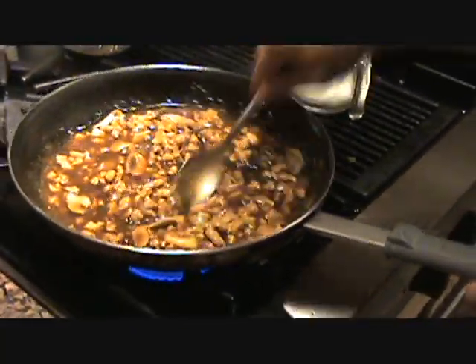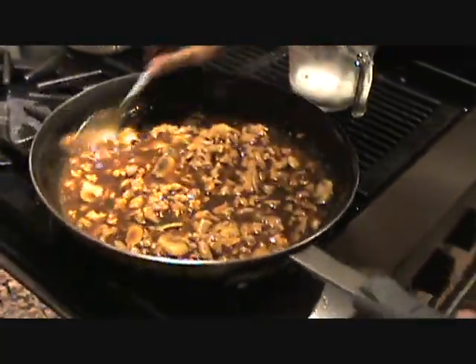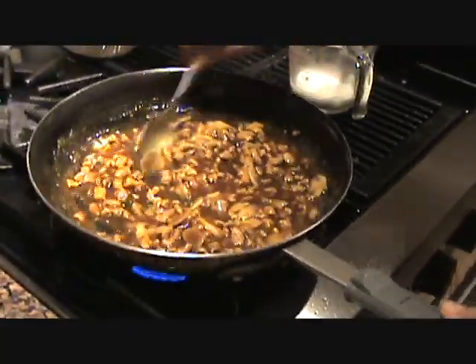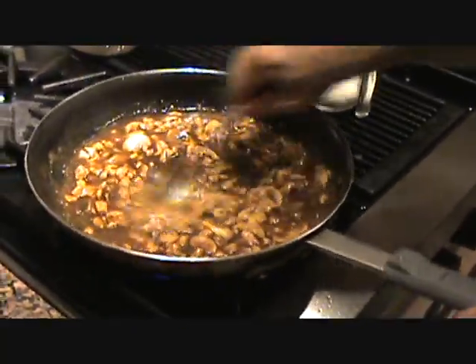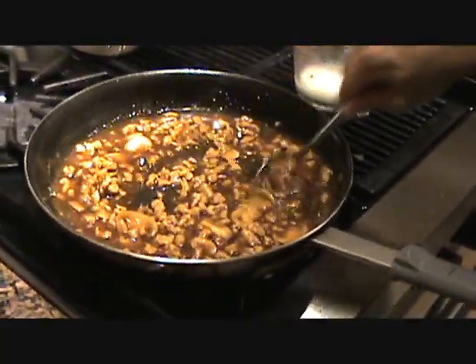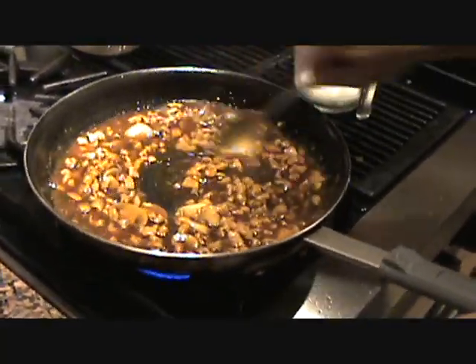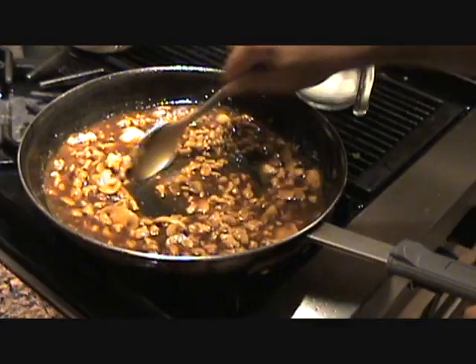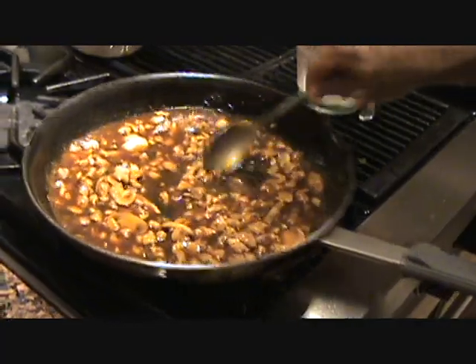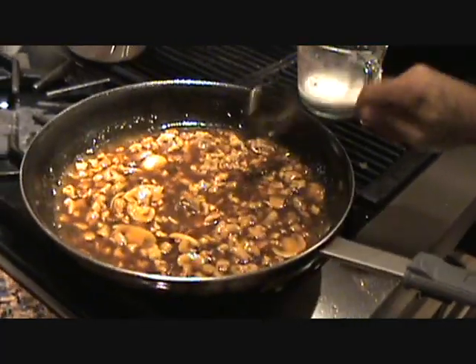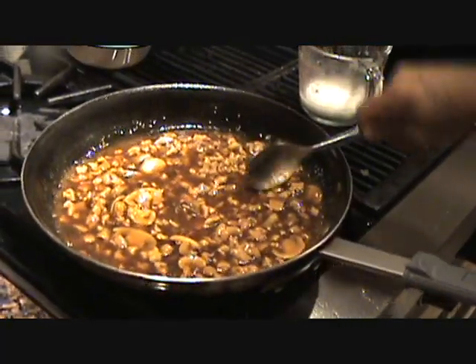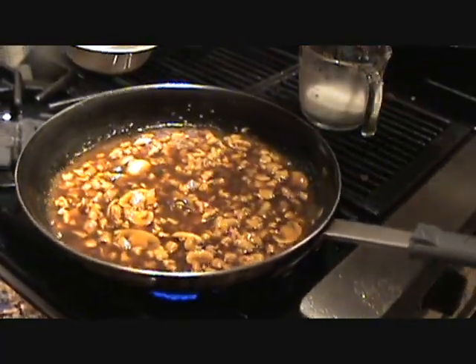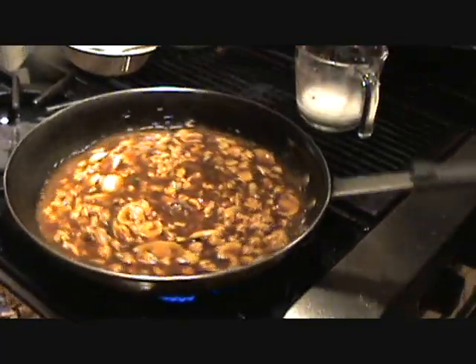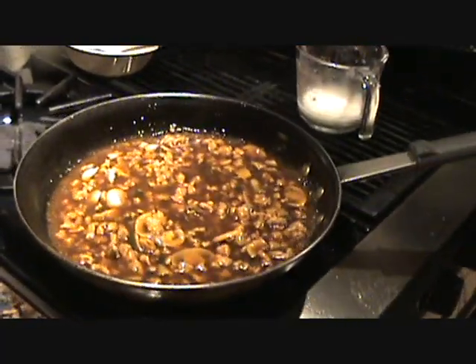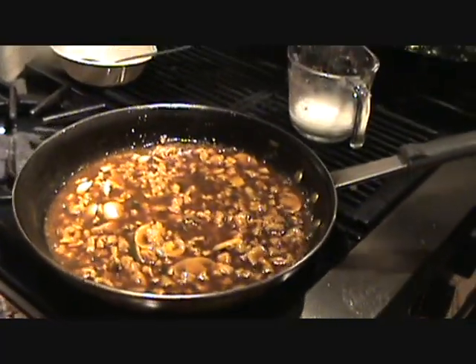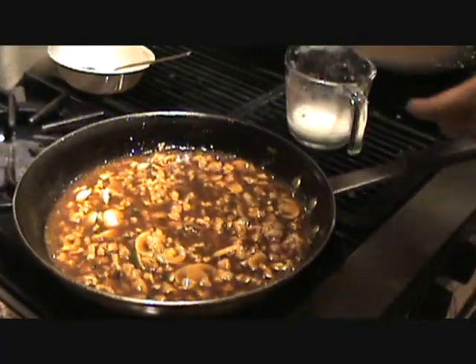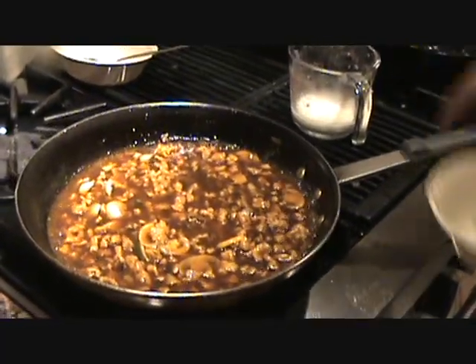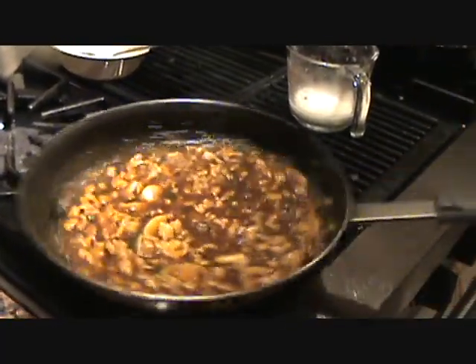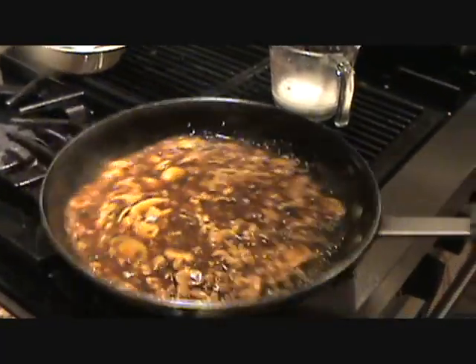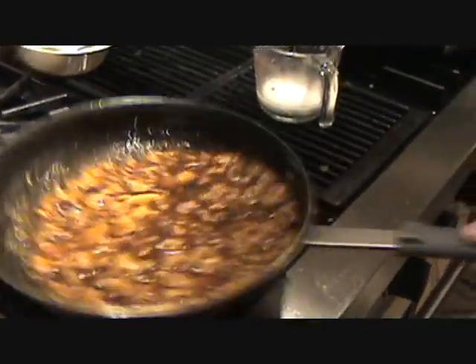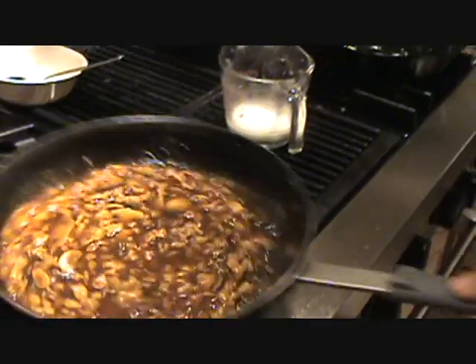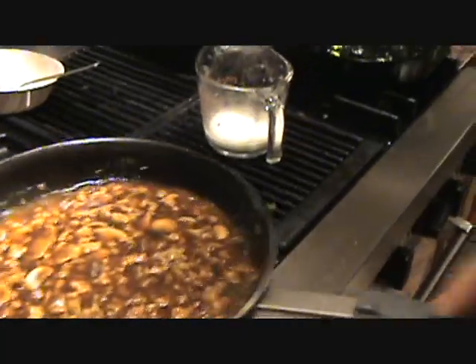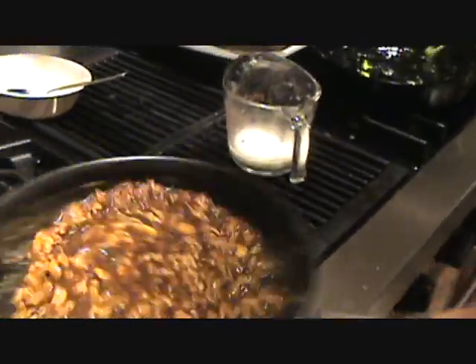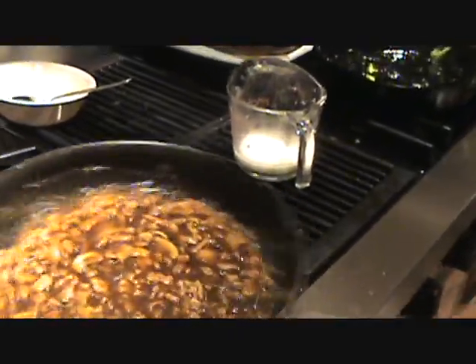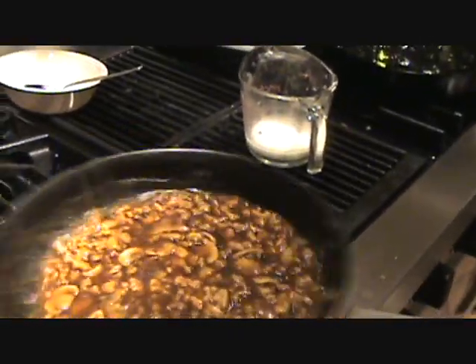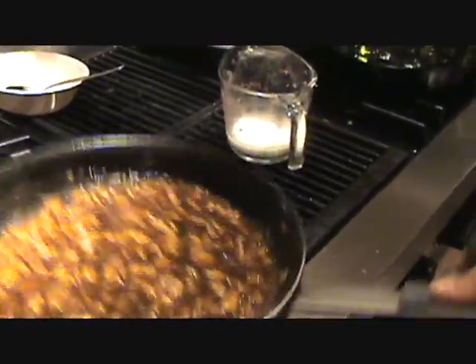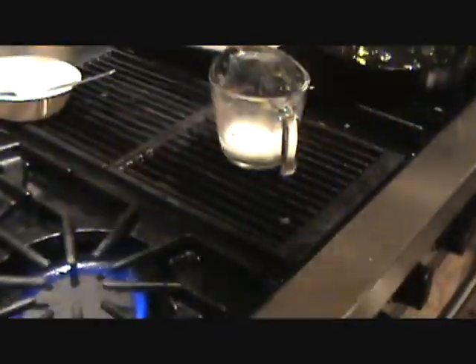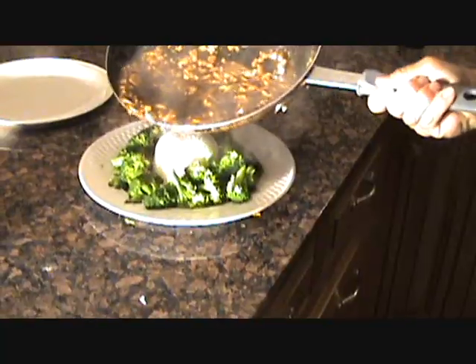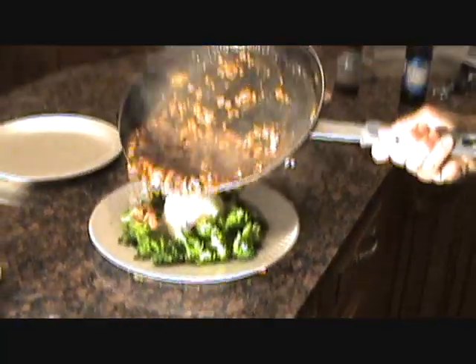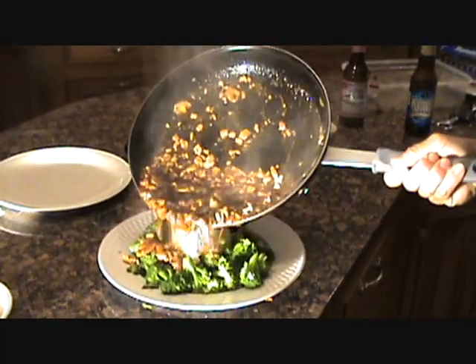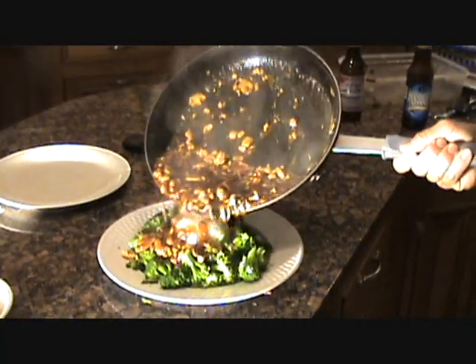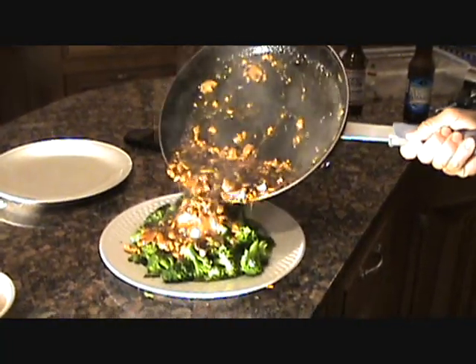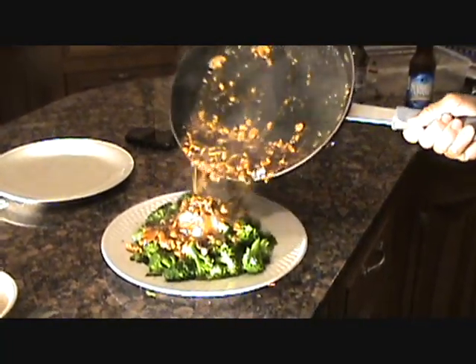That's looking really good. We're going to plate this right up over here. Ready to rock and roll — that's thick enough right there. Let's rock and roll, Paul. Right over the top, folks.